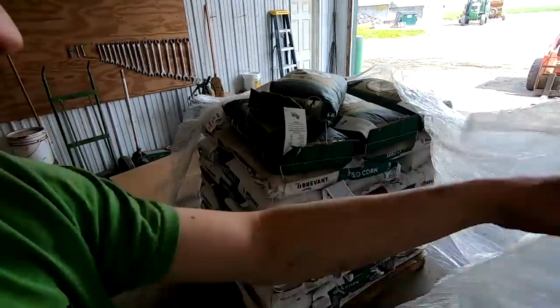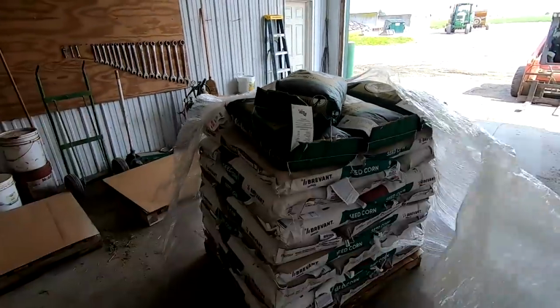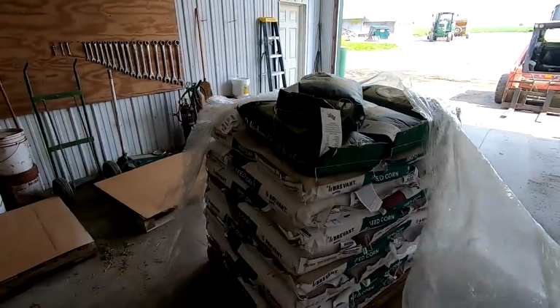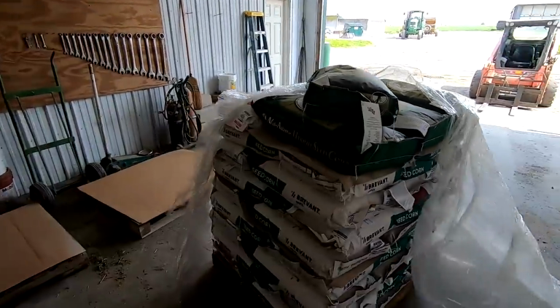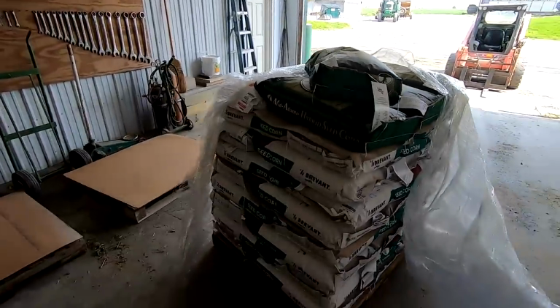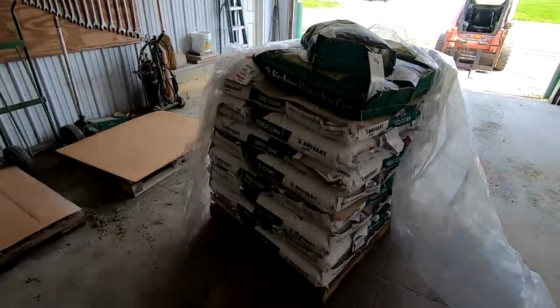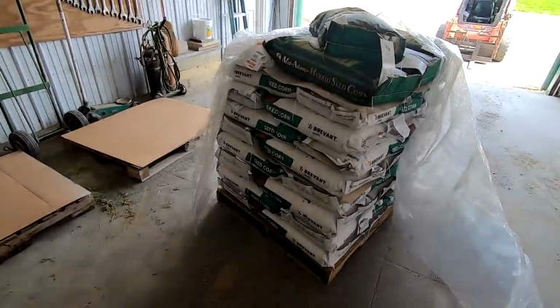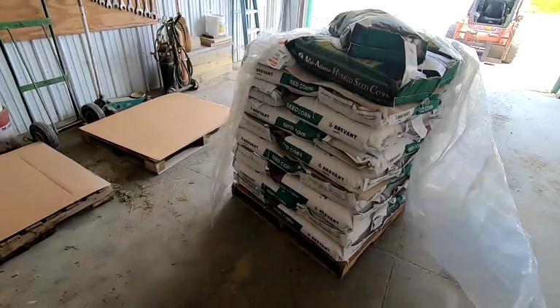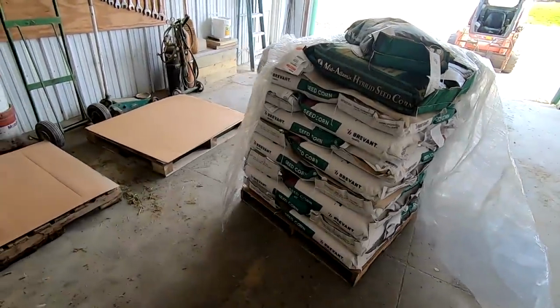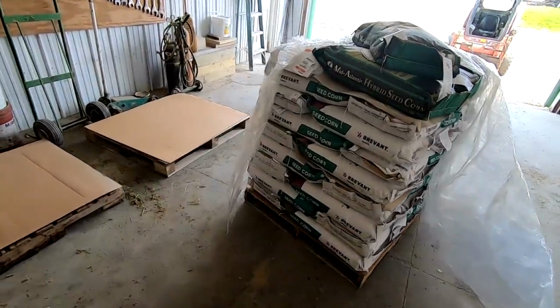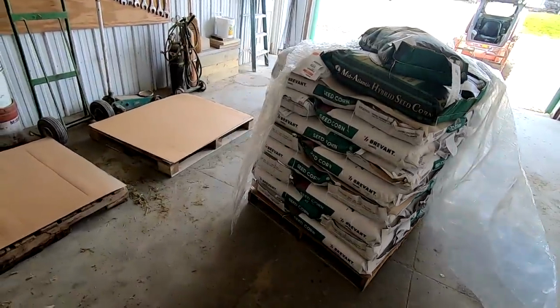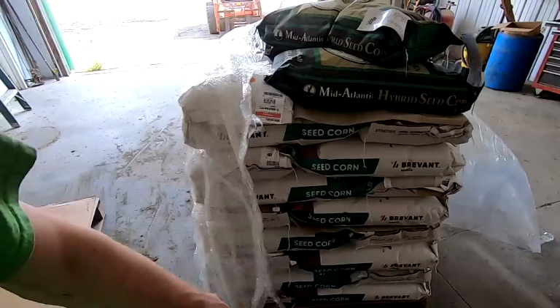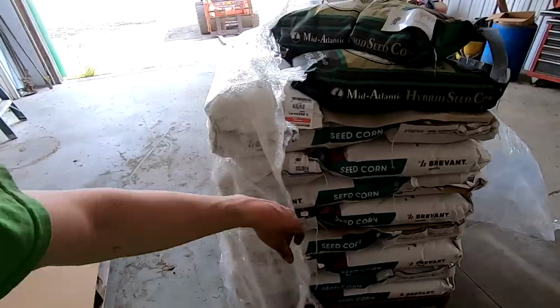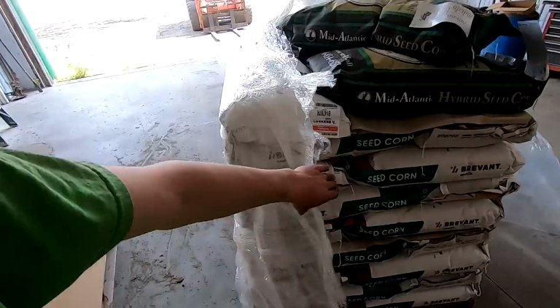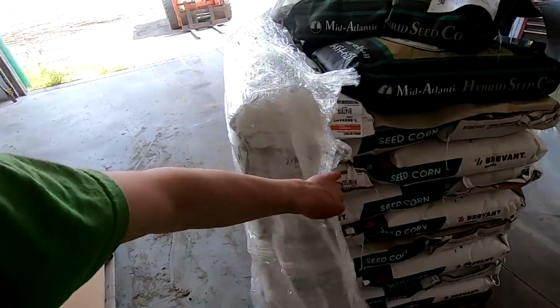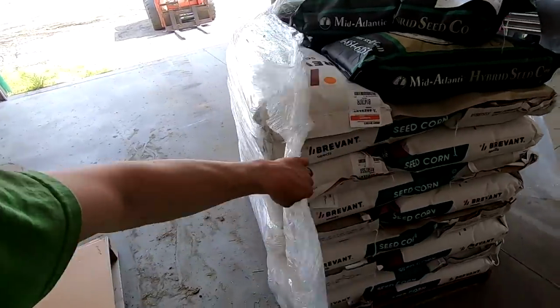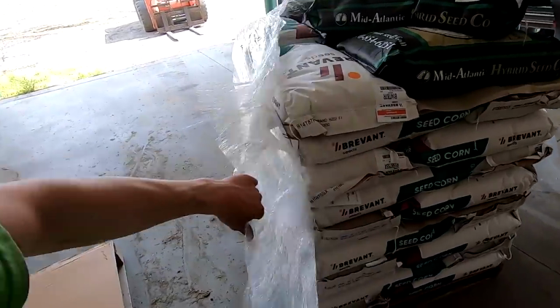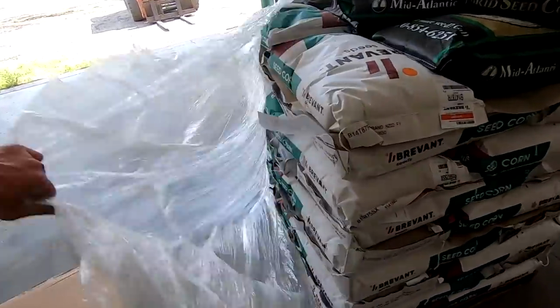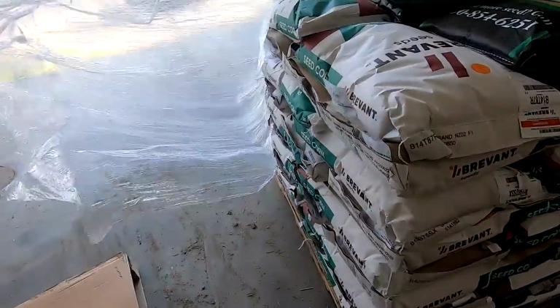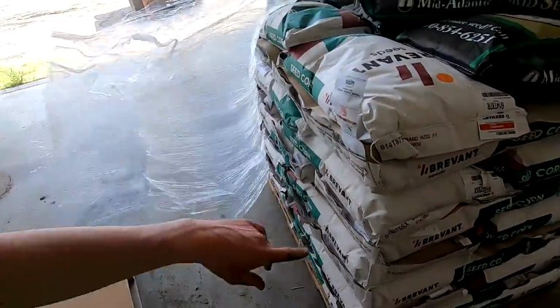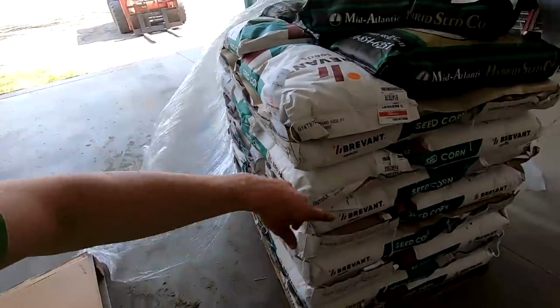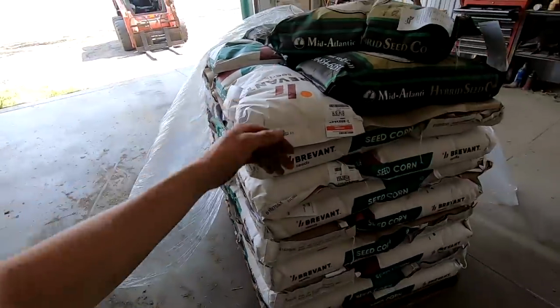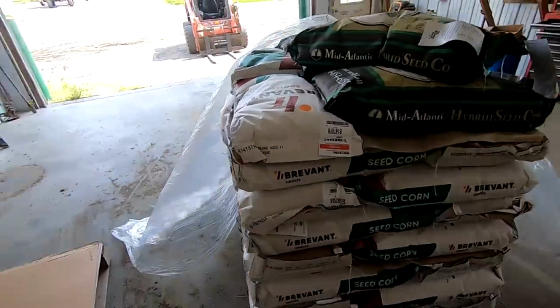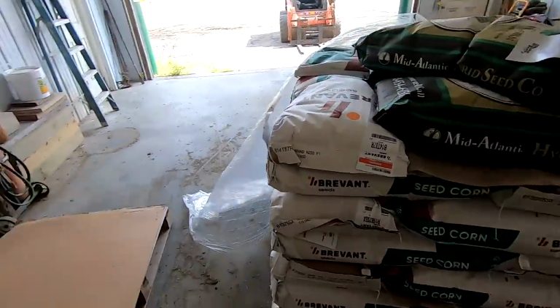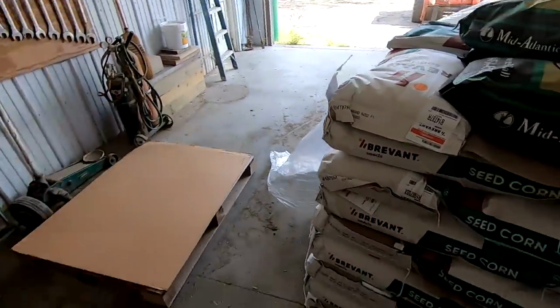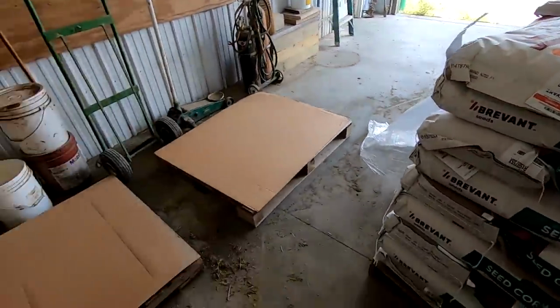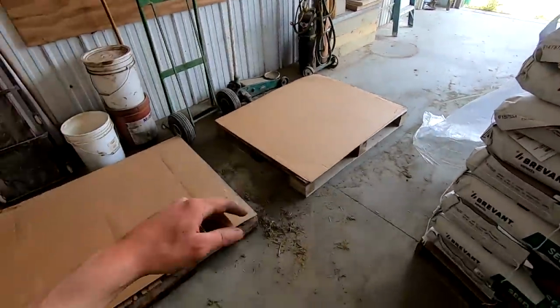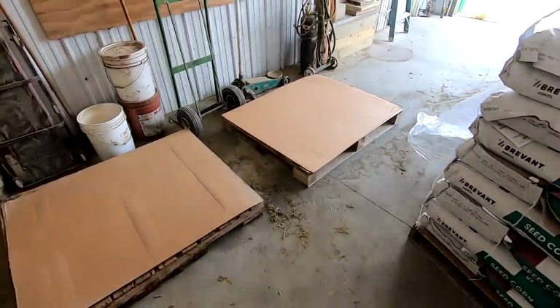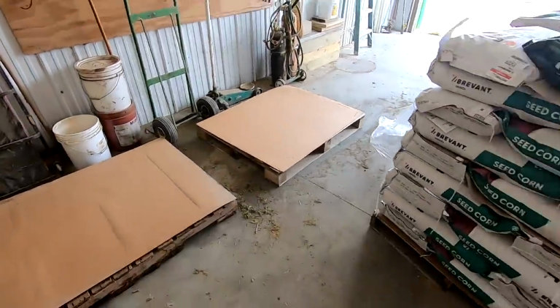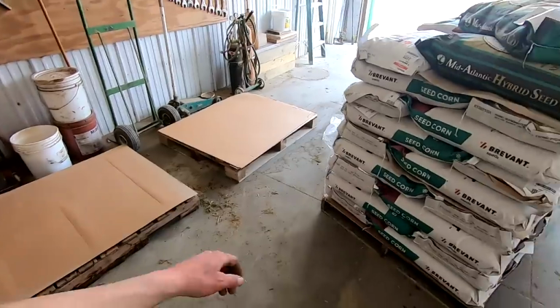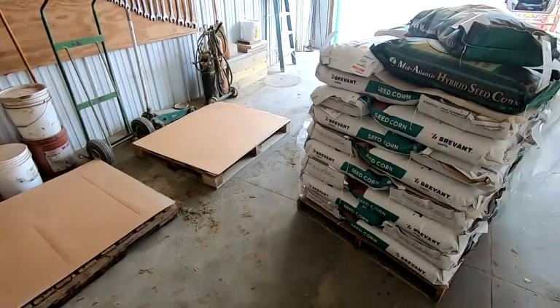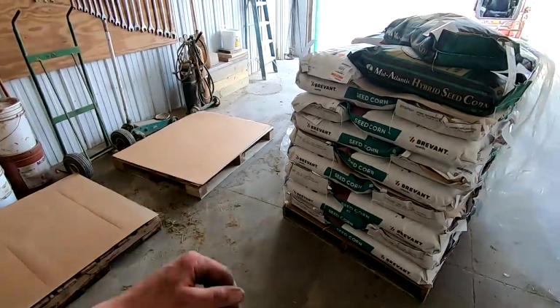I brought this pallet of corn seed over to the shop - we had it stored in the other building. This is most of the seed we're going to need for the year. It's a couple of different varieties. I want to get it organized on a couple of different pallets so I know what we have.